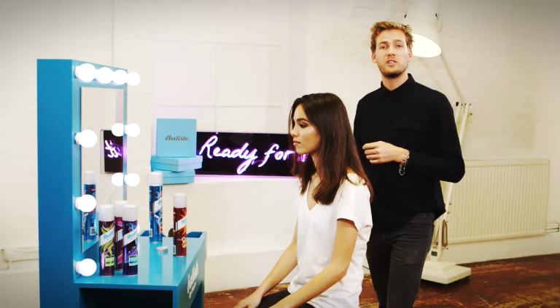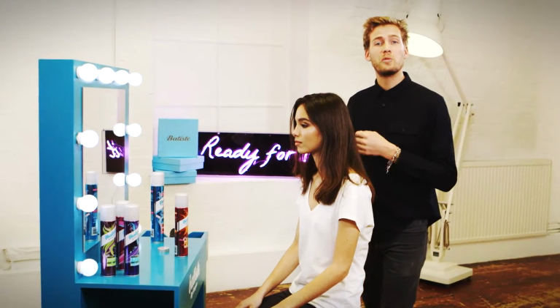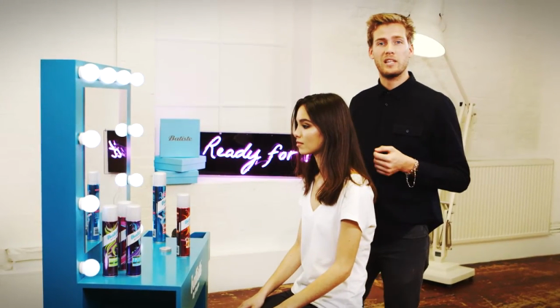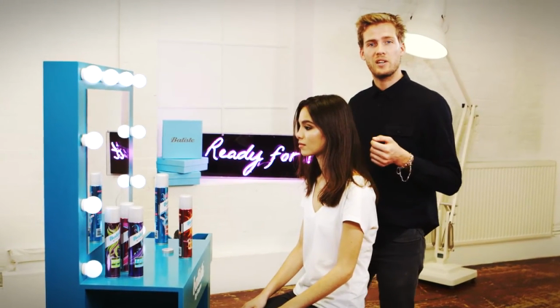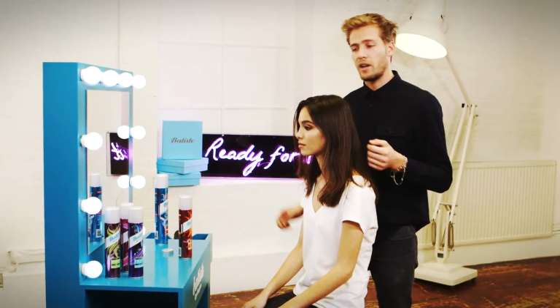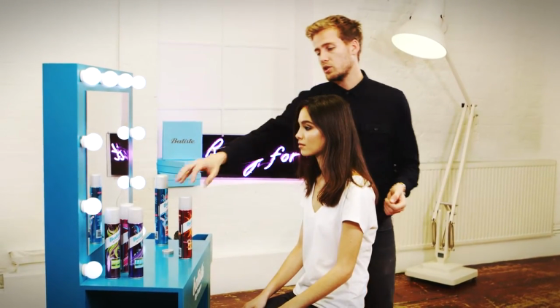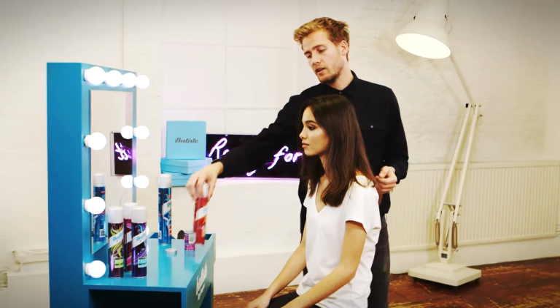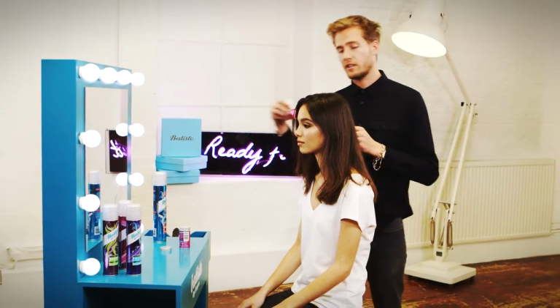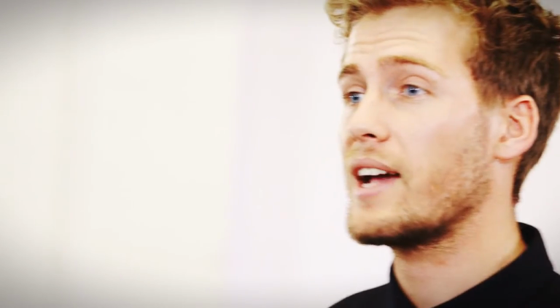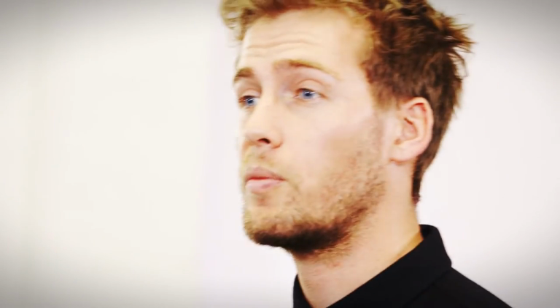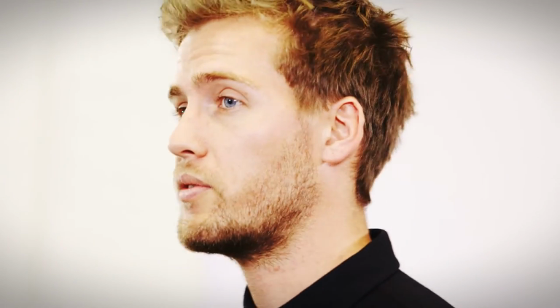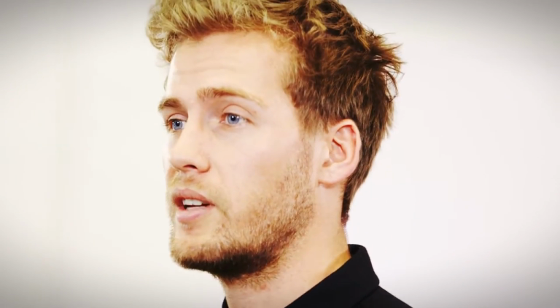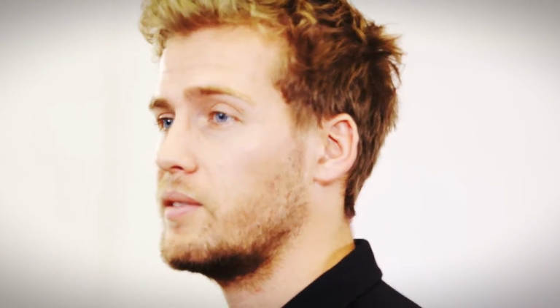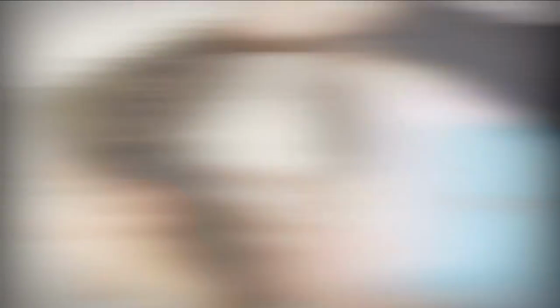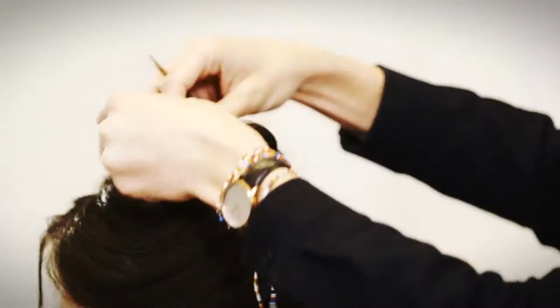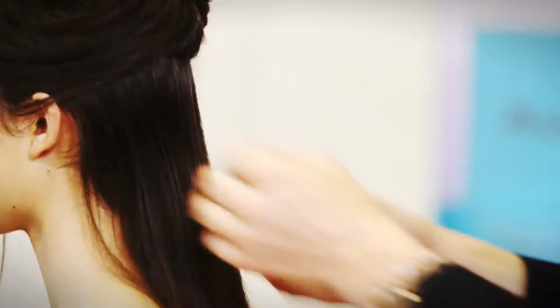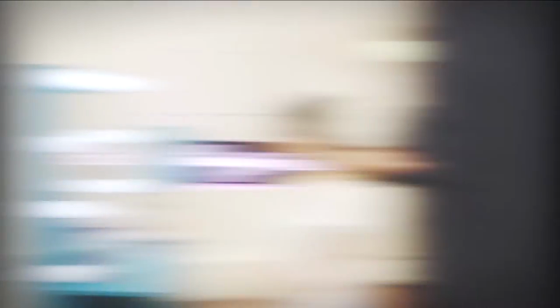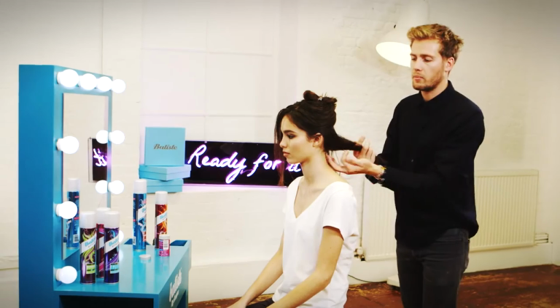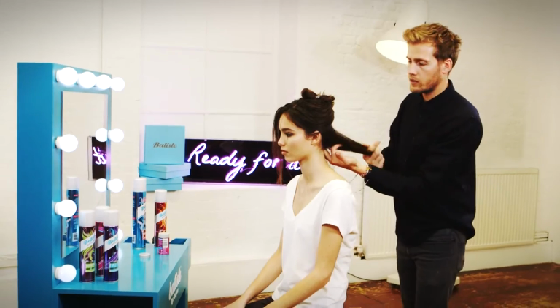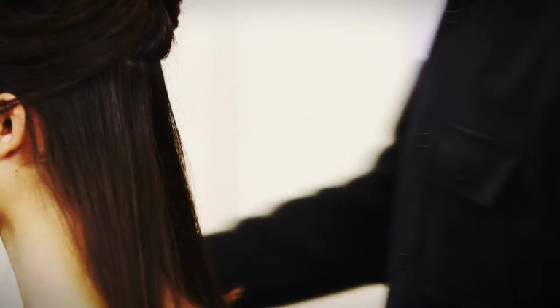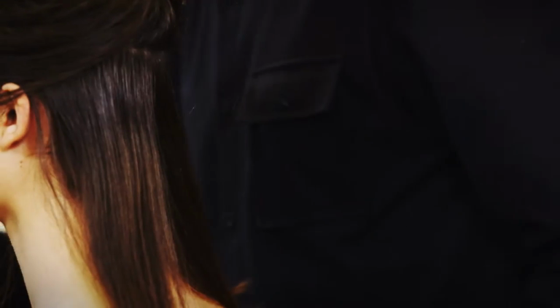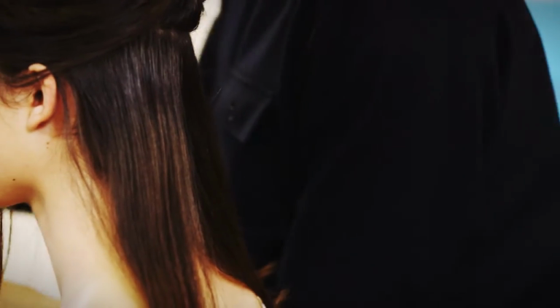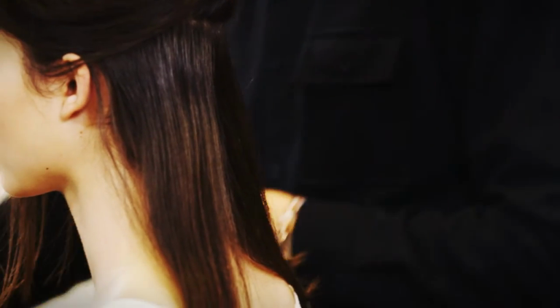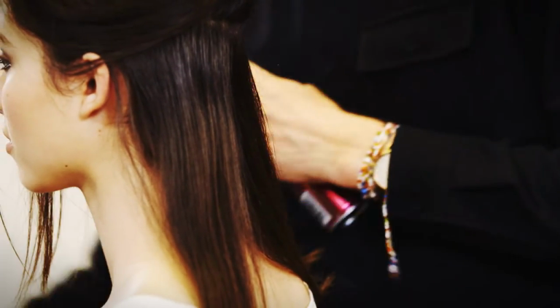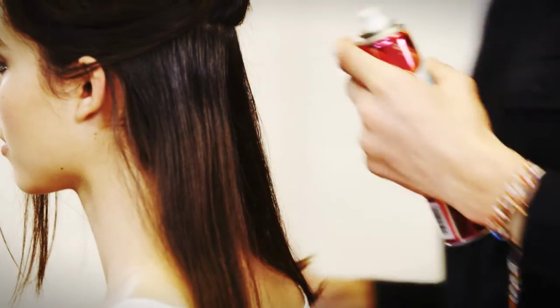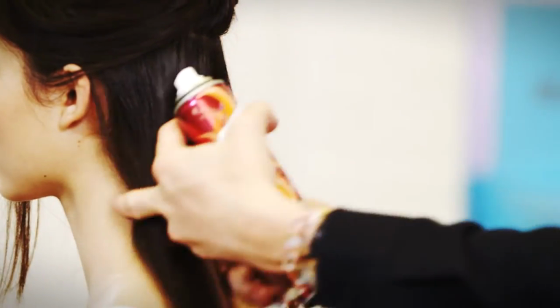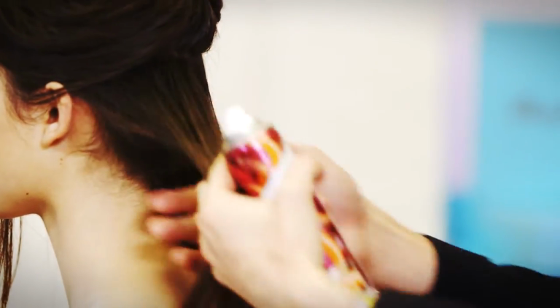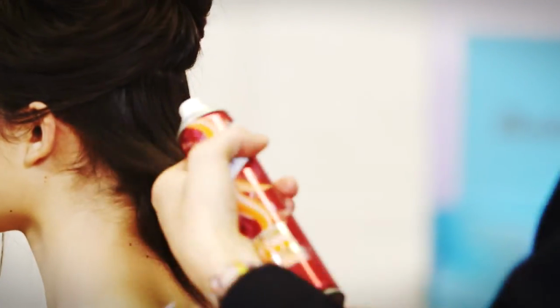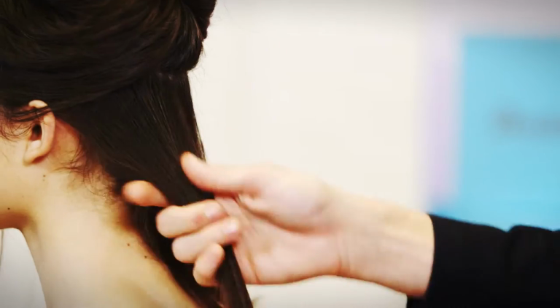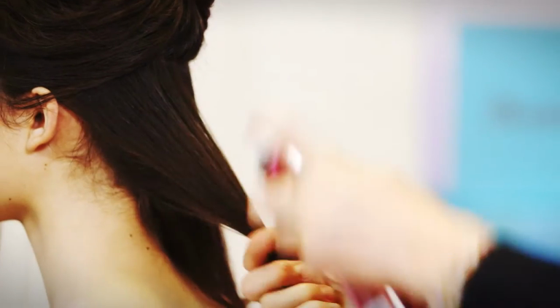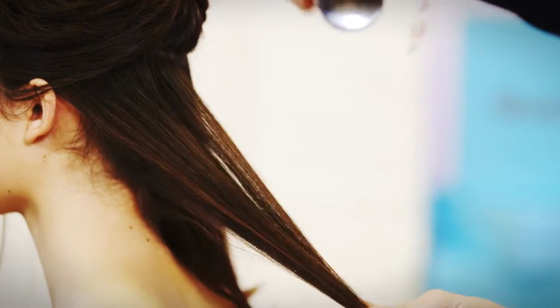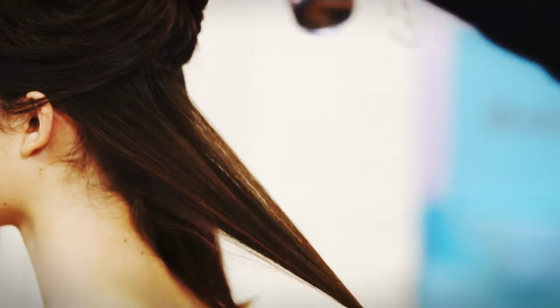Using the Shield My Locks Heat and Shine Spray, I'm going to show you how to create this relaxed look, perfect for a girls' night out. Starting from the back, I'm going to take three sections and spray with the Shield My Locks each time.